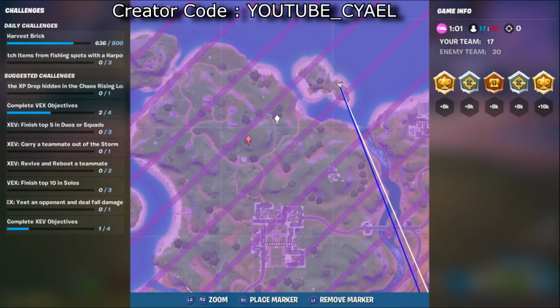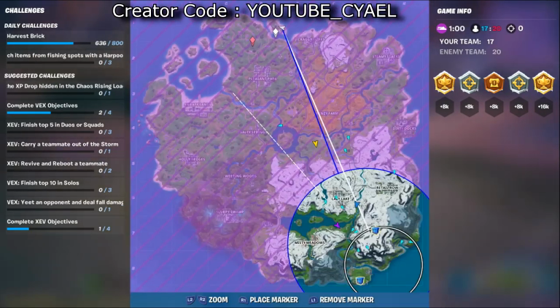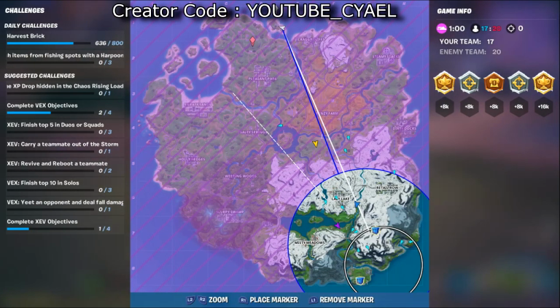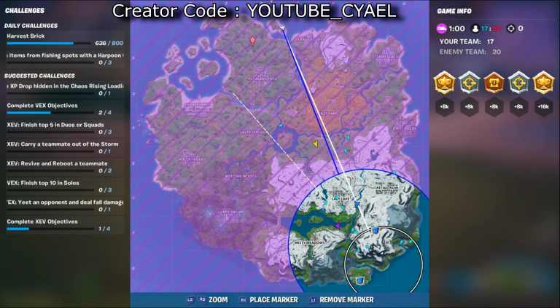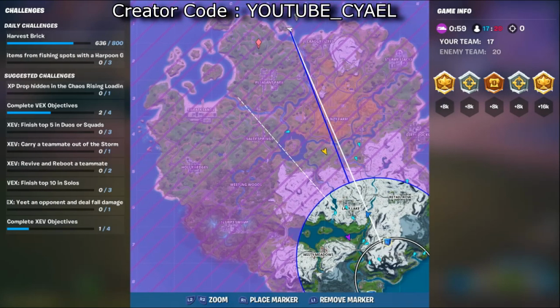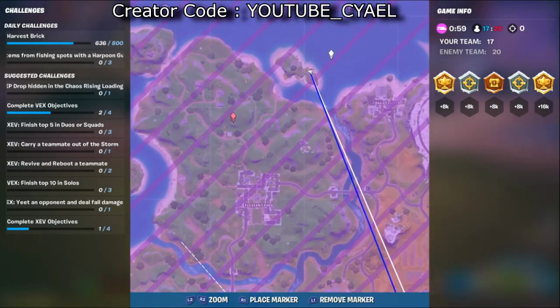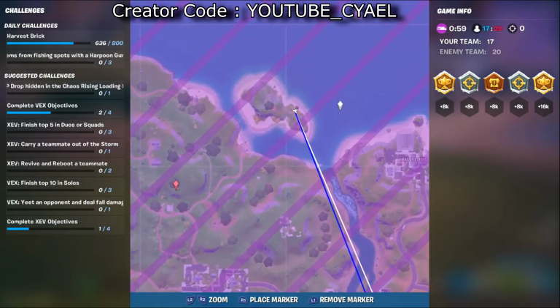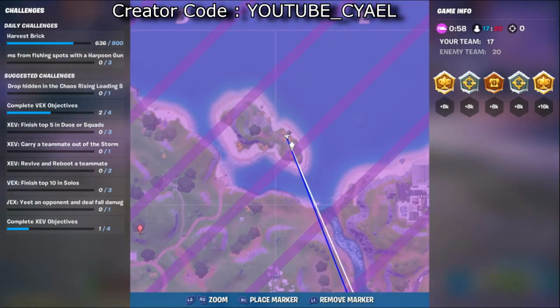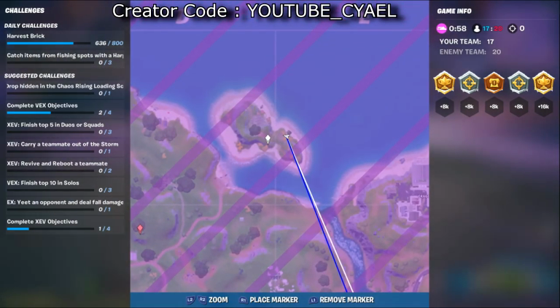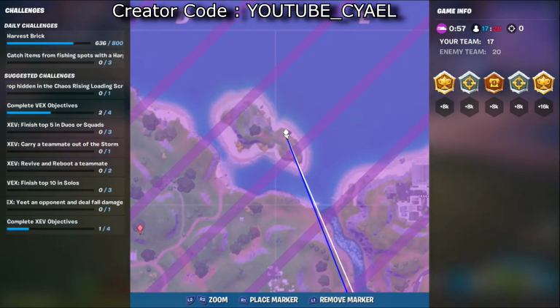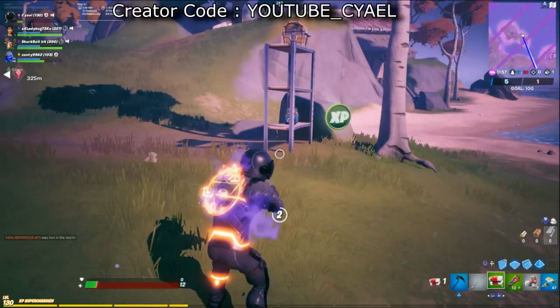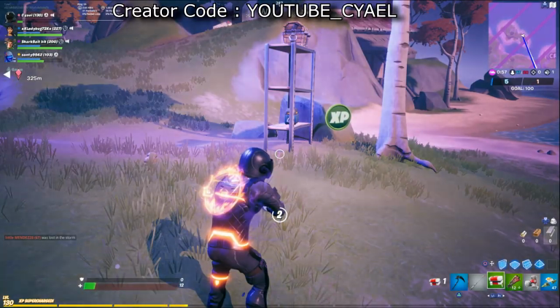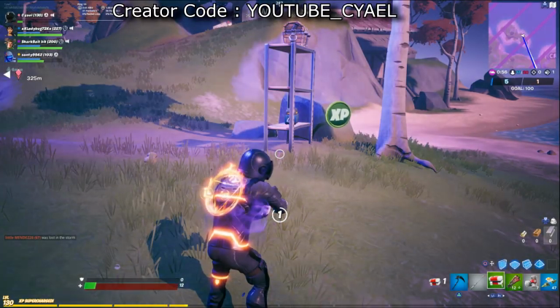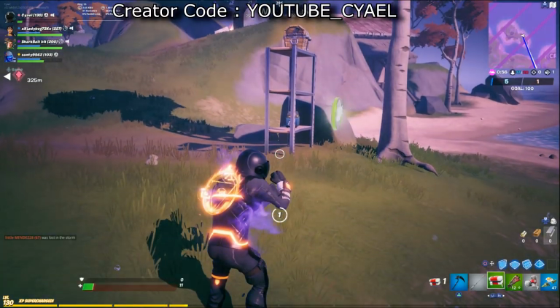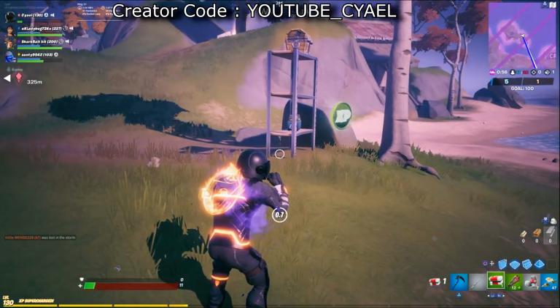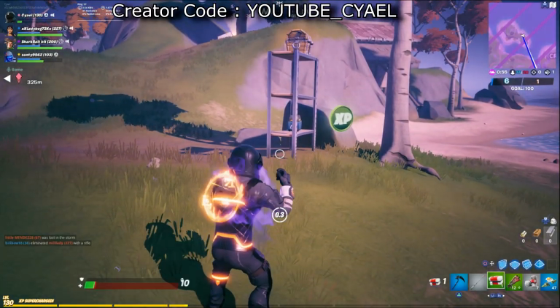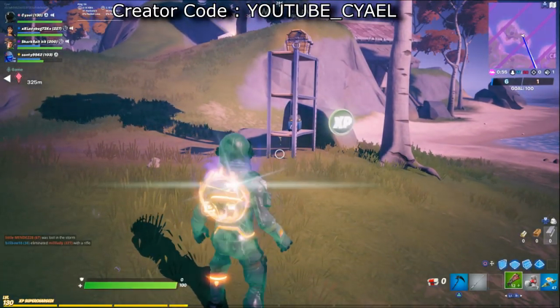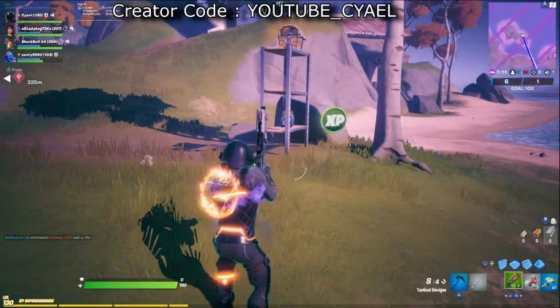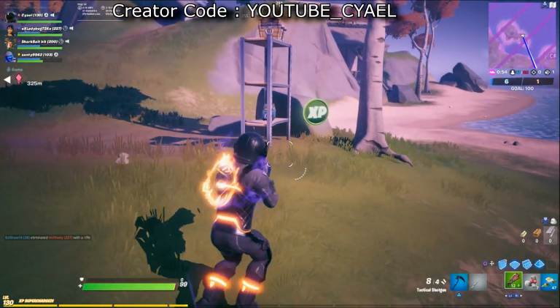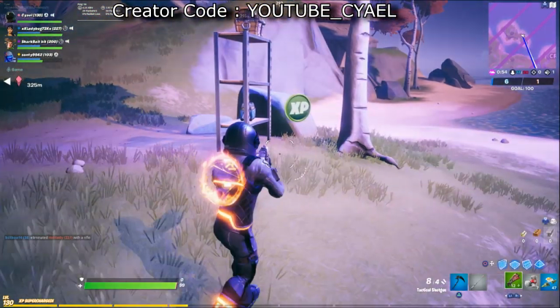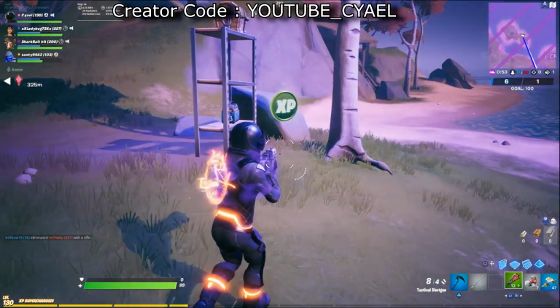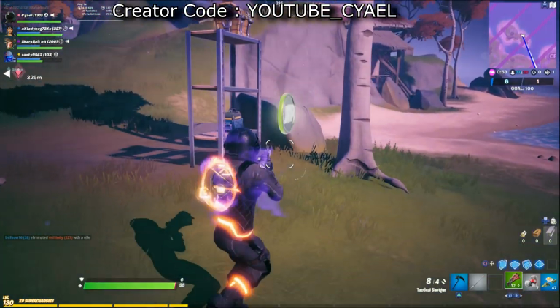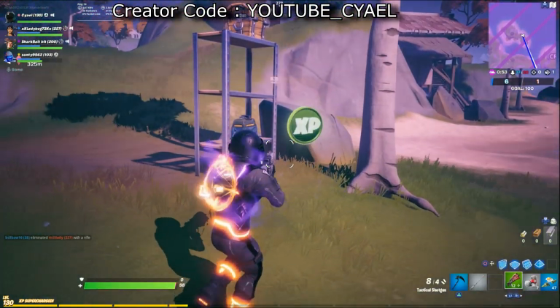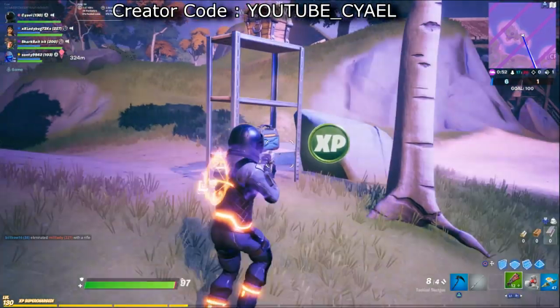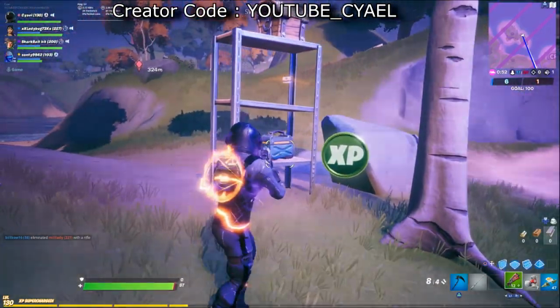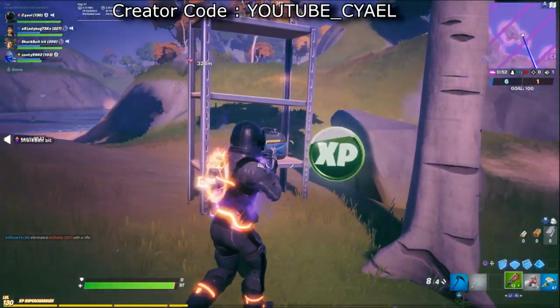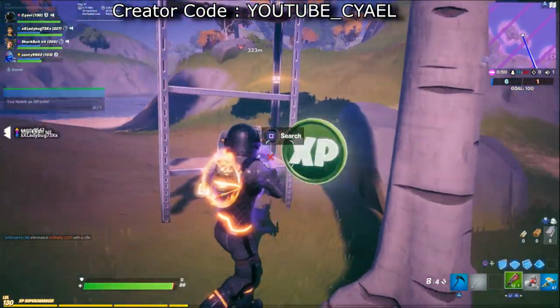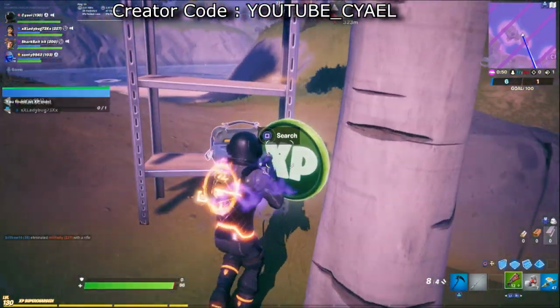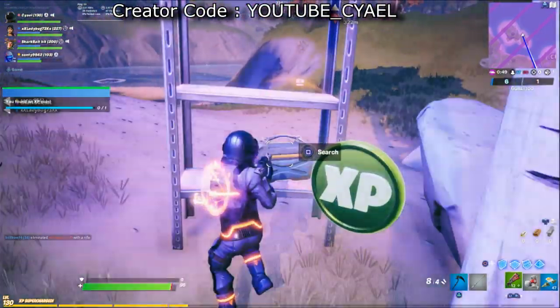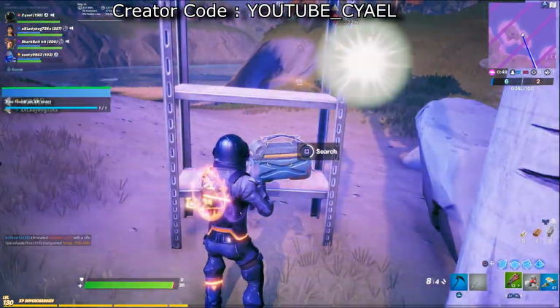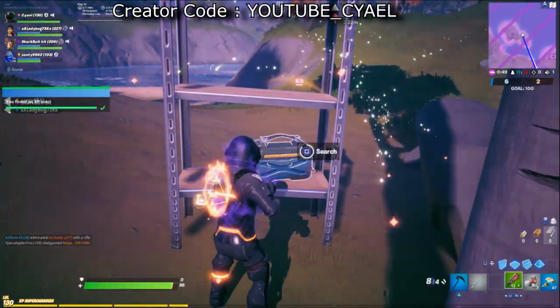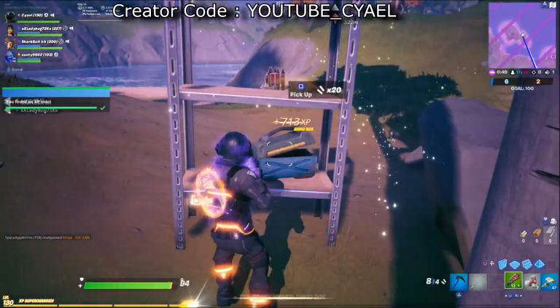XP coin 17 is at the very top of the map, between D and E on an island. It's next to a bench that's just out in the middle of nowhere. Works out nicely.